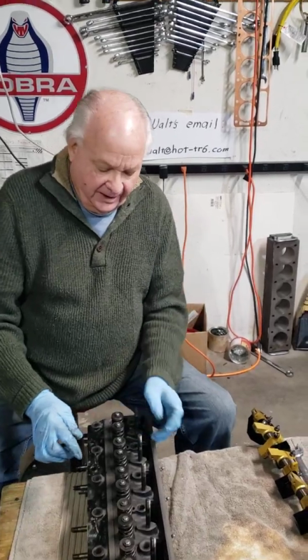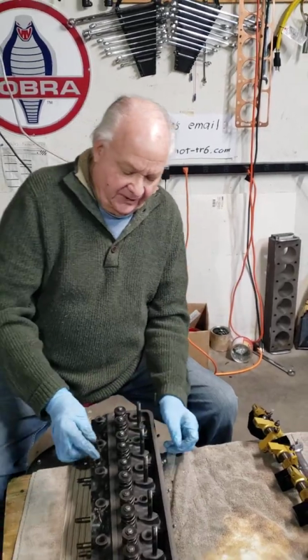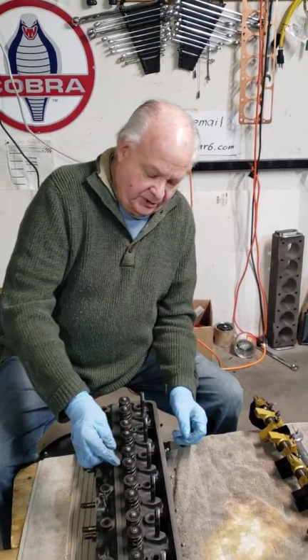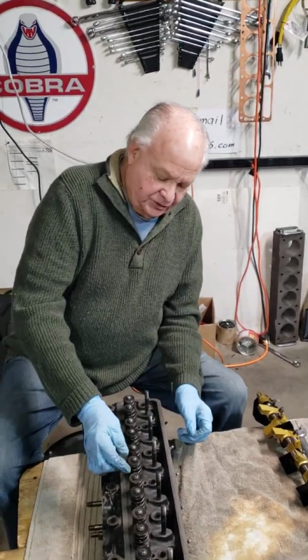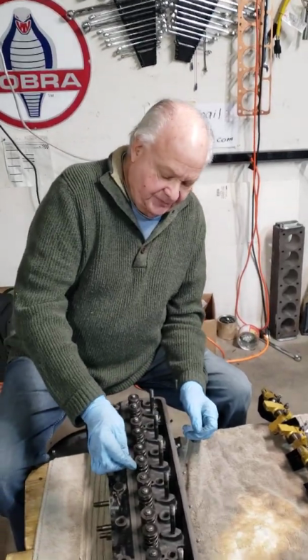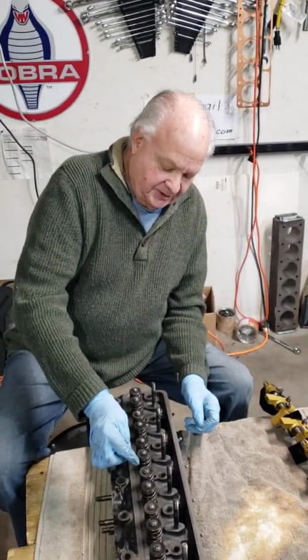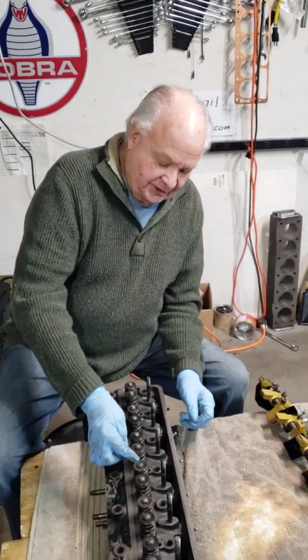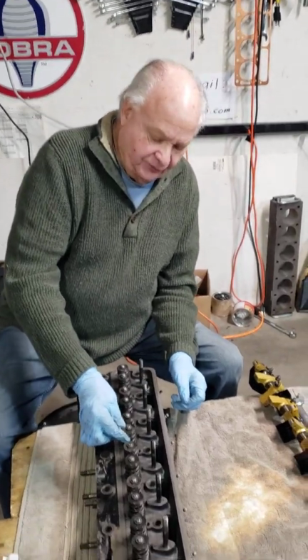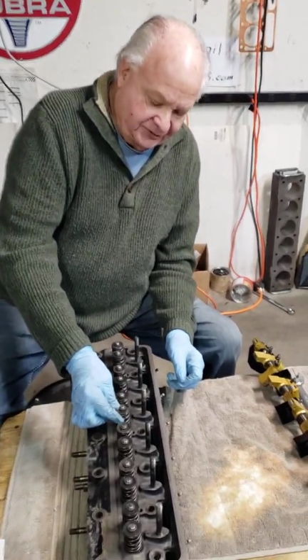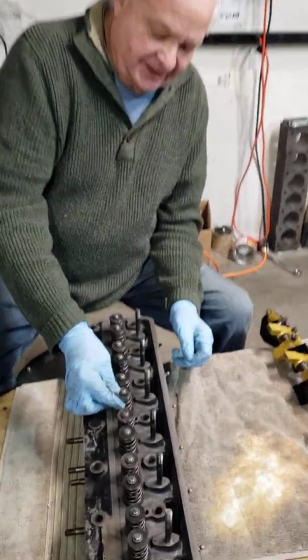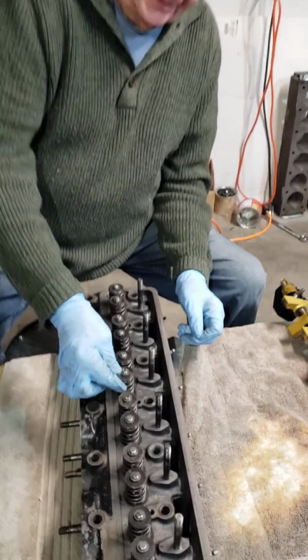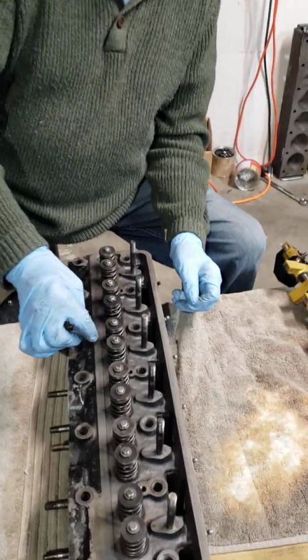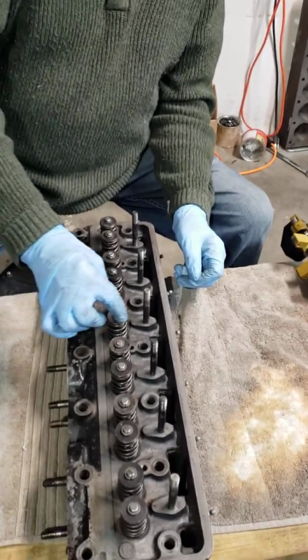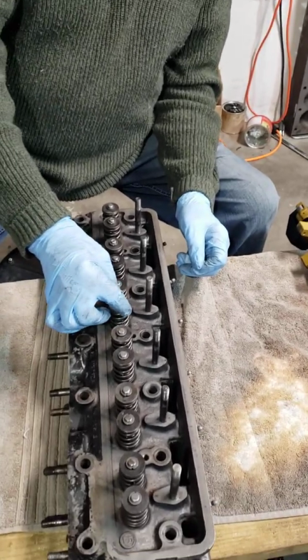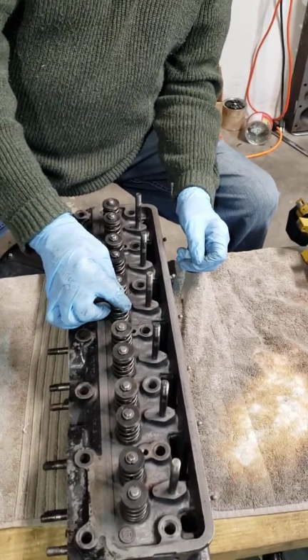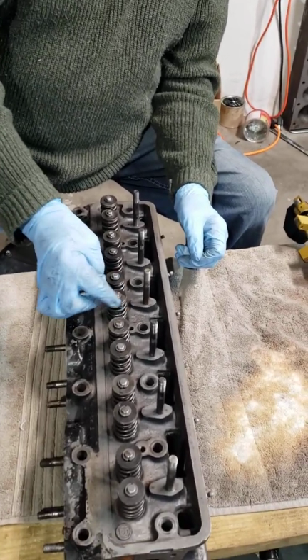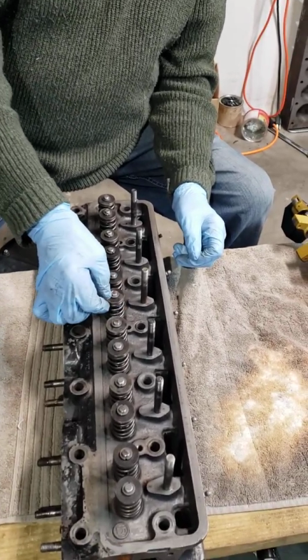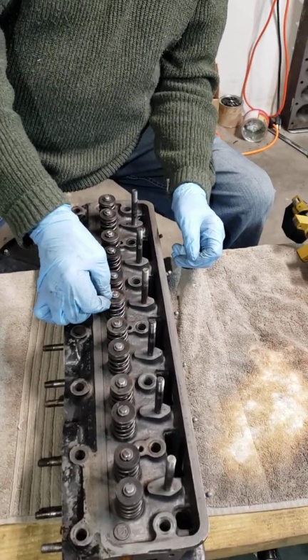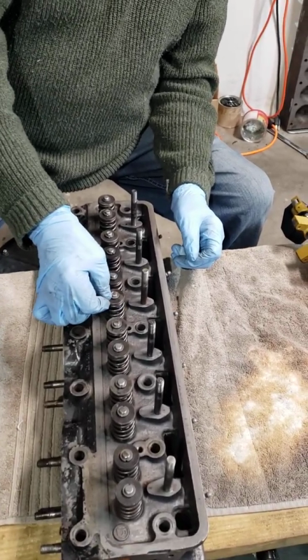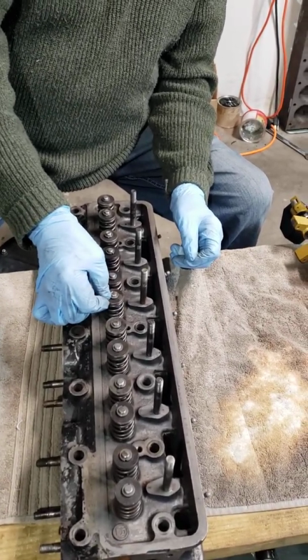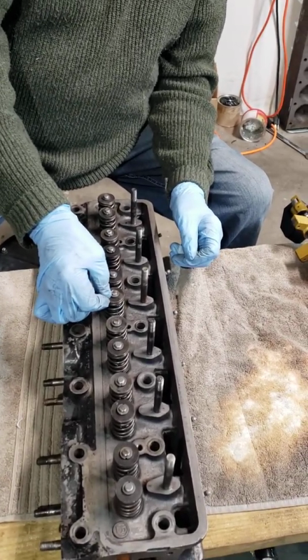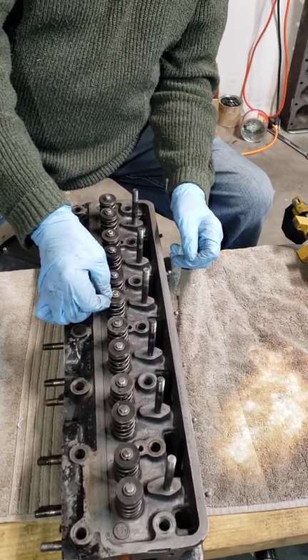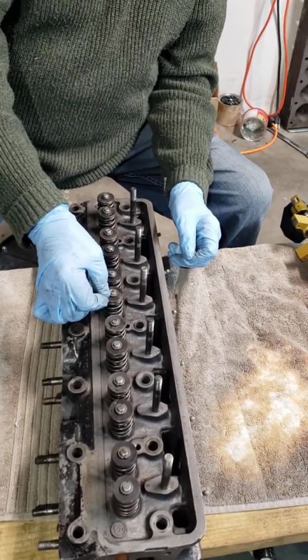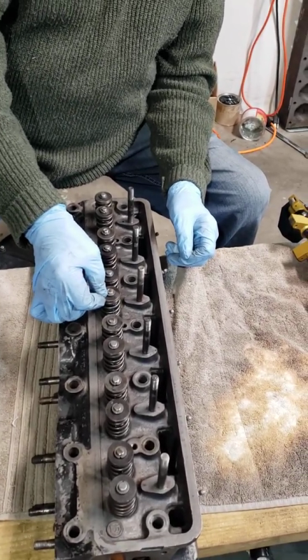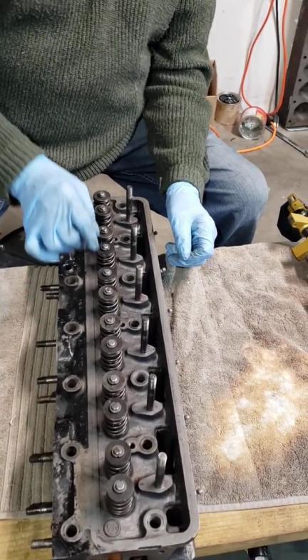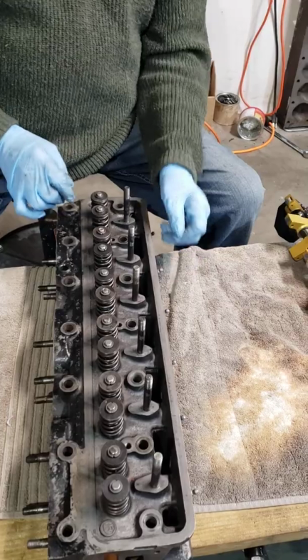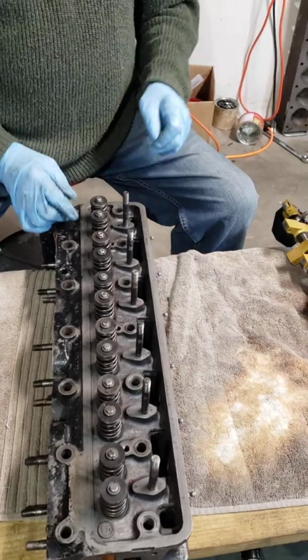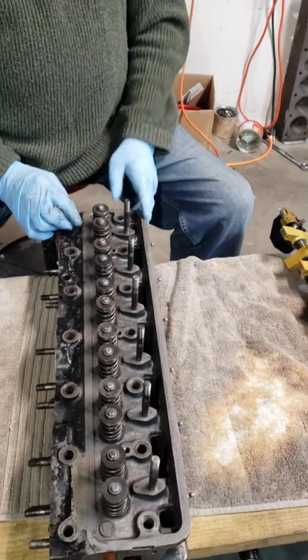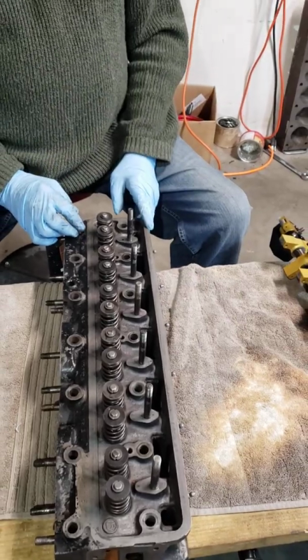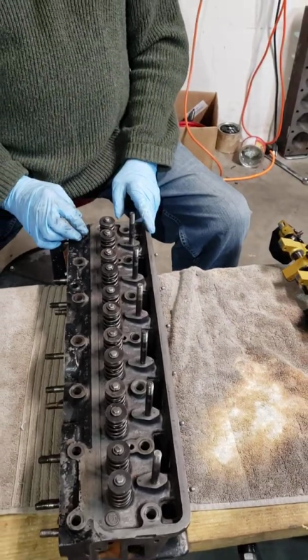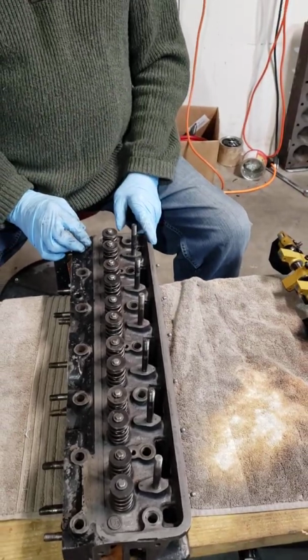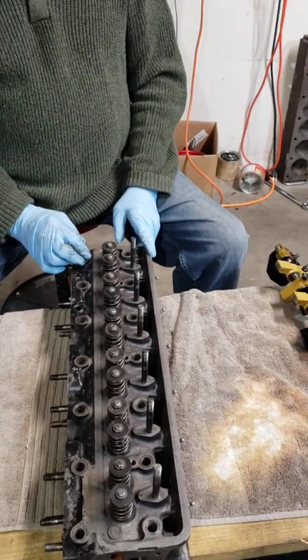Then we use stiffer valve springs, titanium retainers and keepers, and all that.